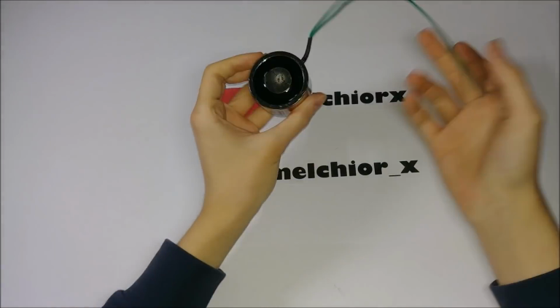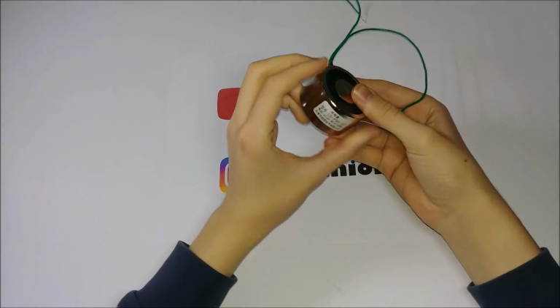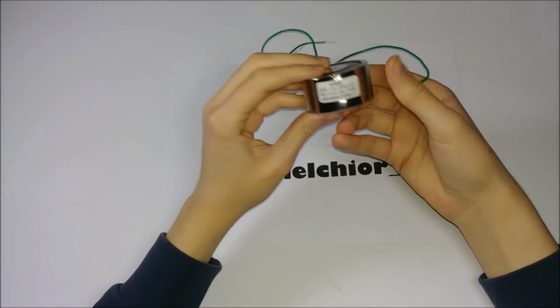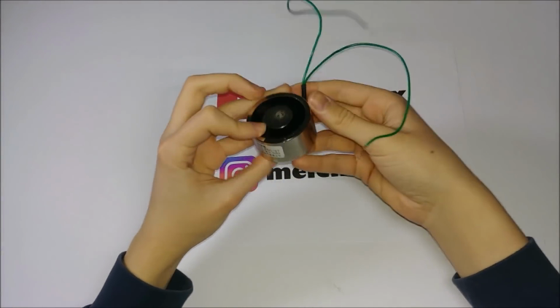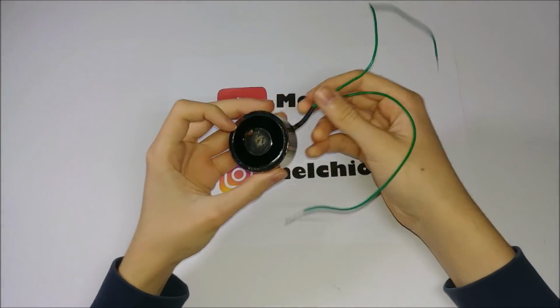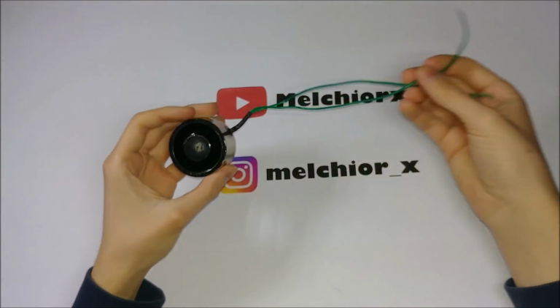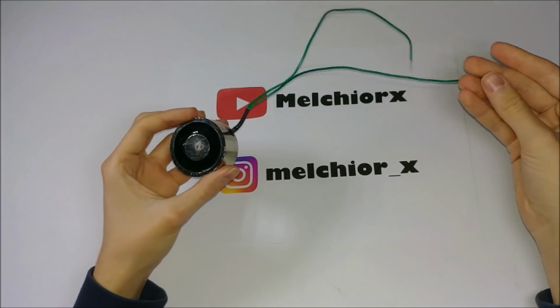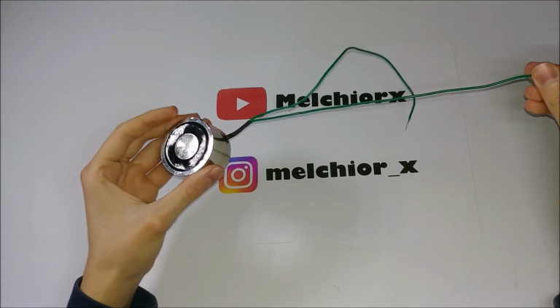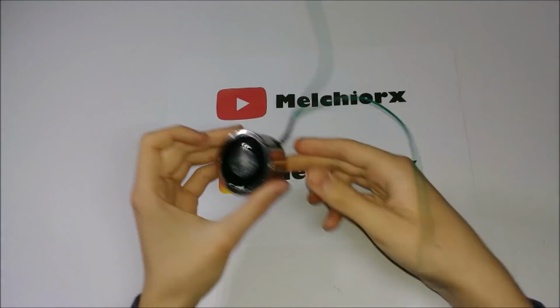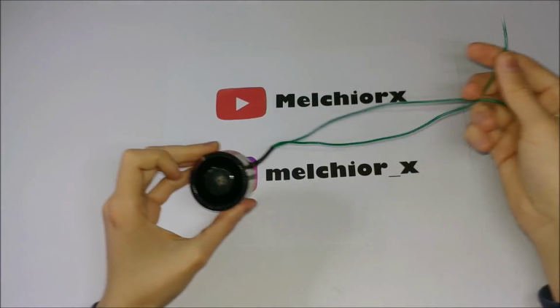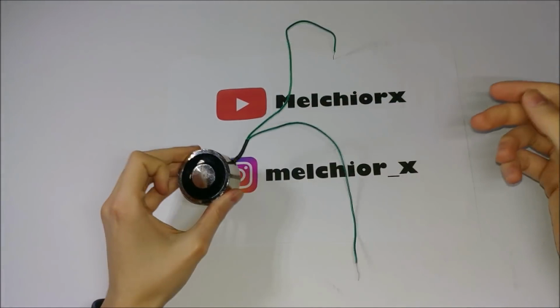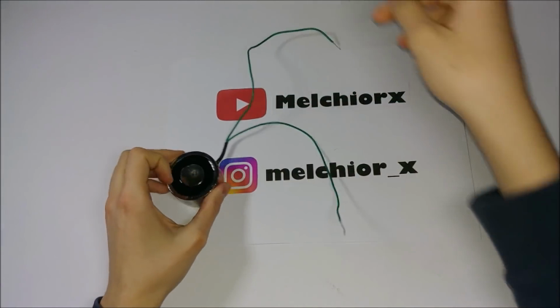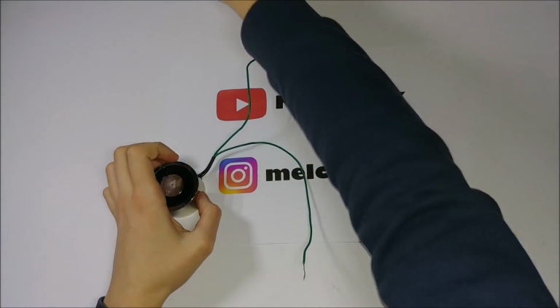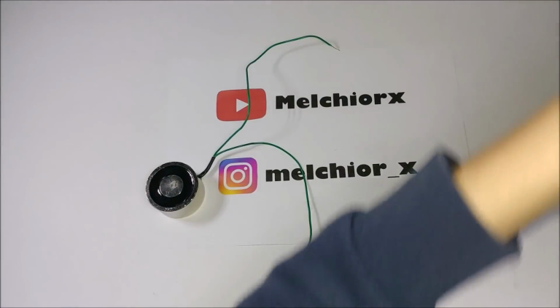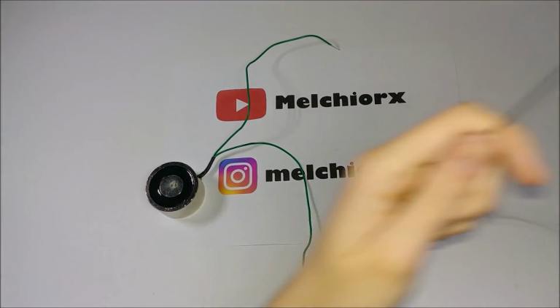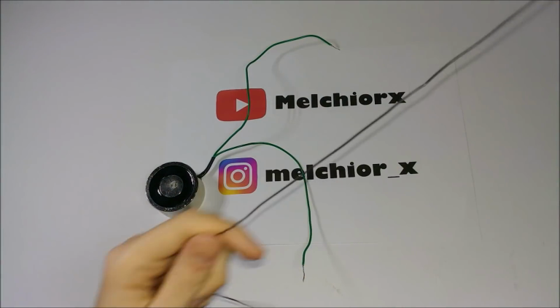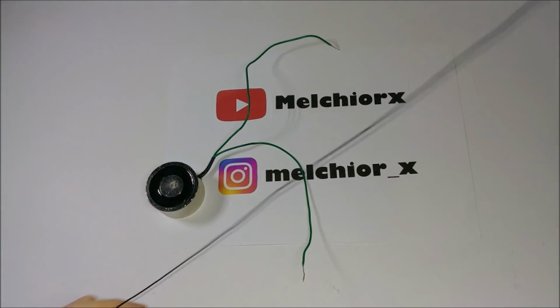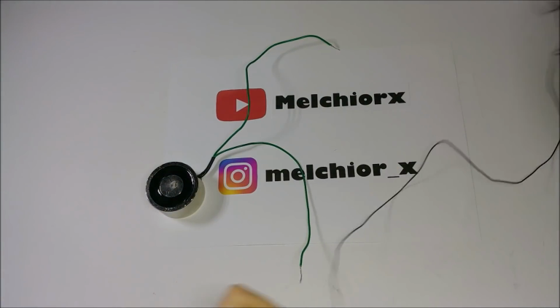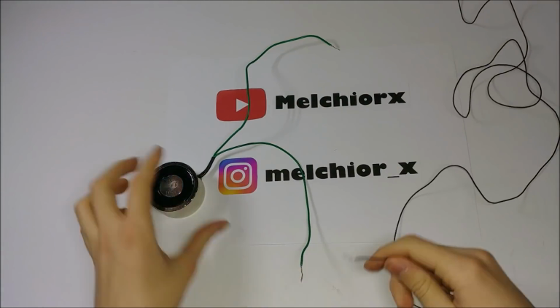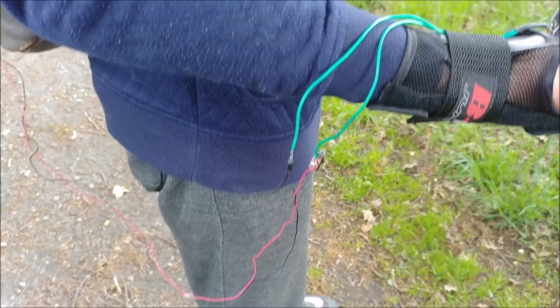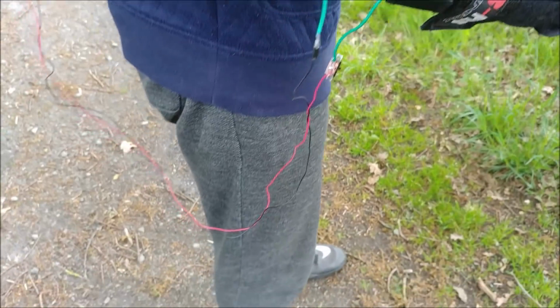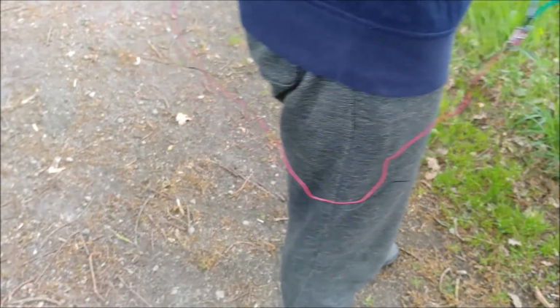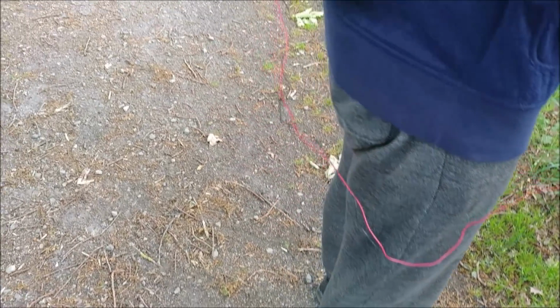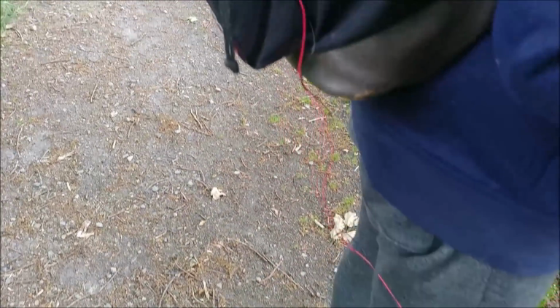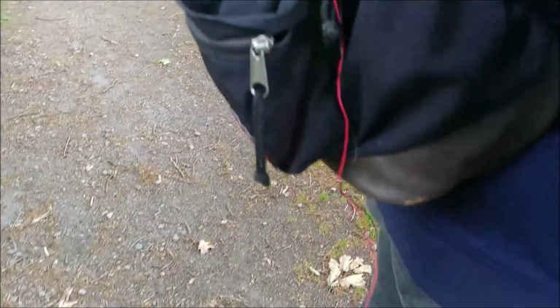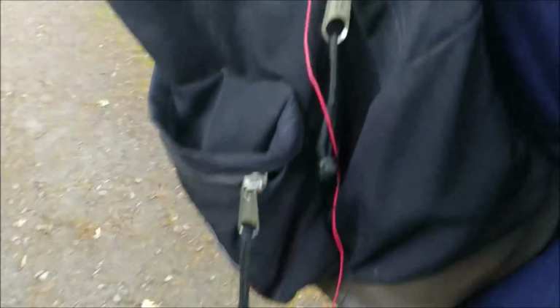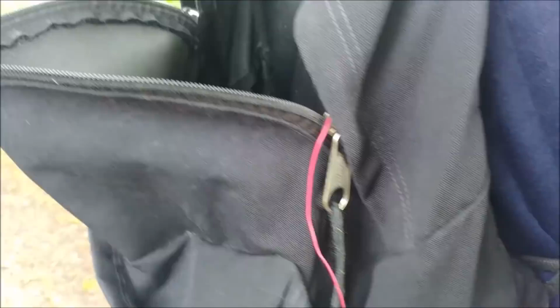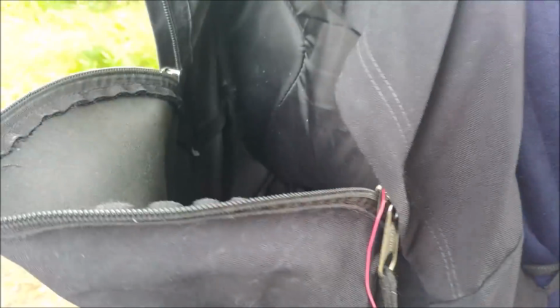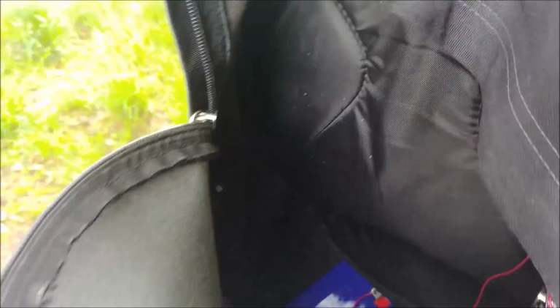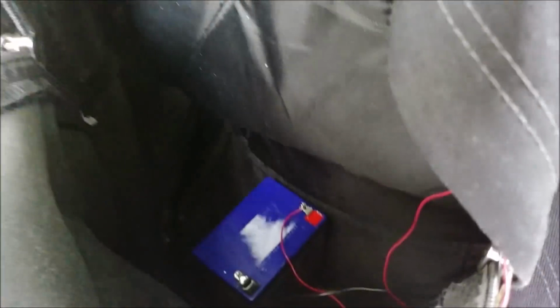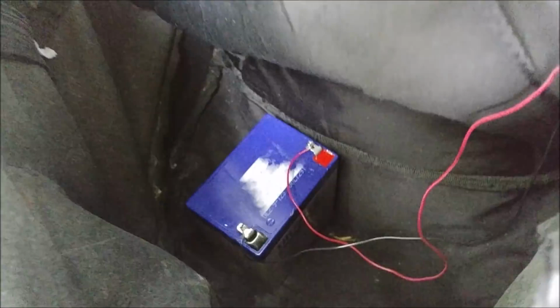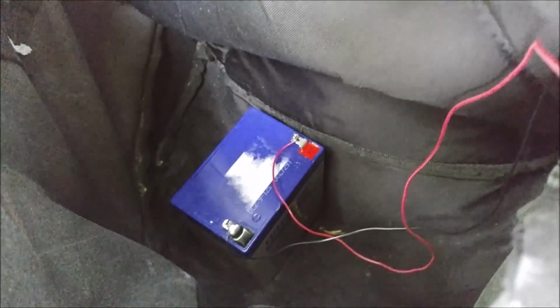For this video, I bought a powerful electromagnet on the internet. Then I used long wires because the battery will go in my backpack.